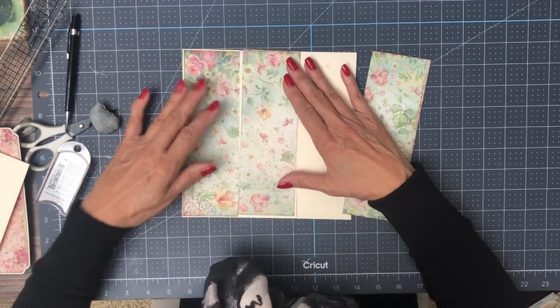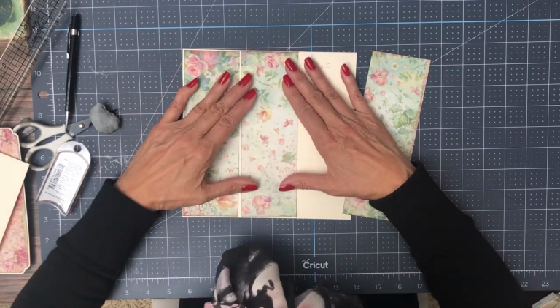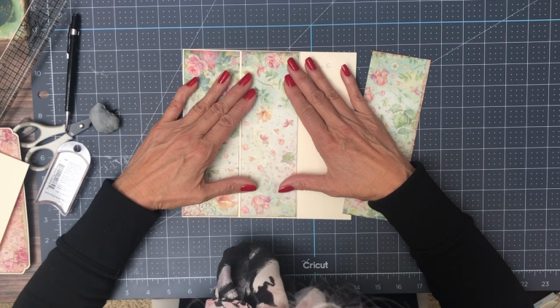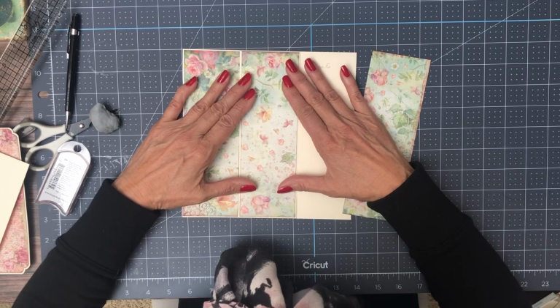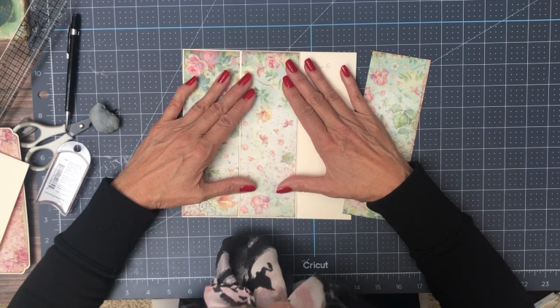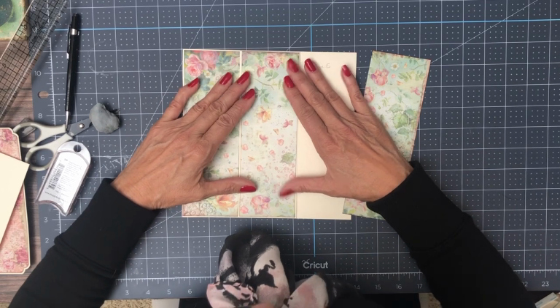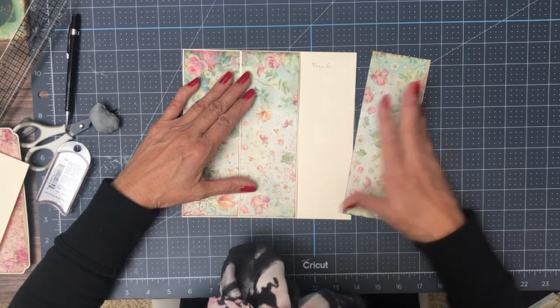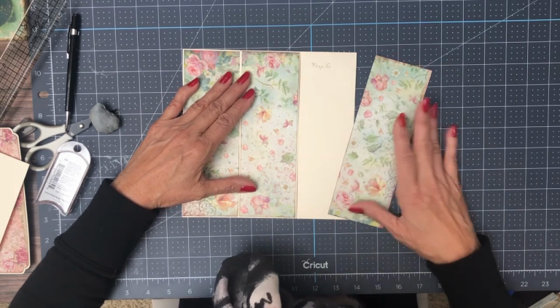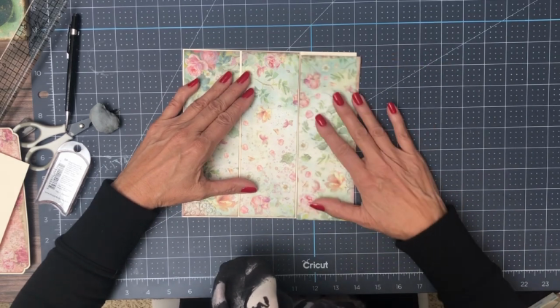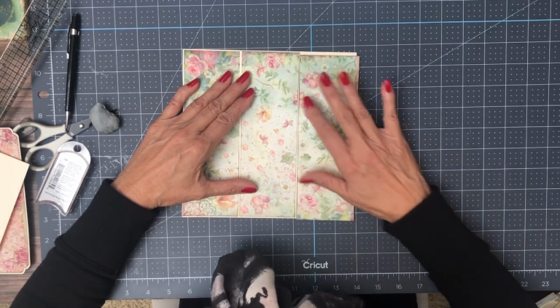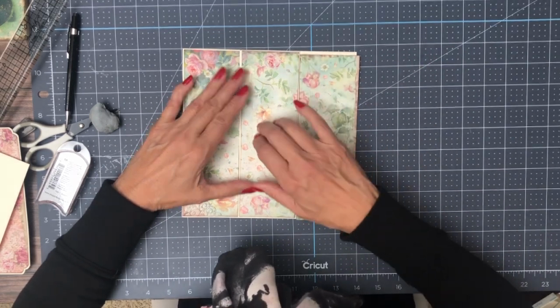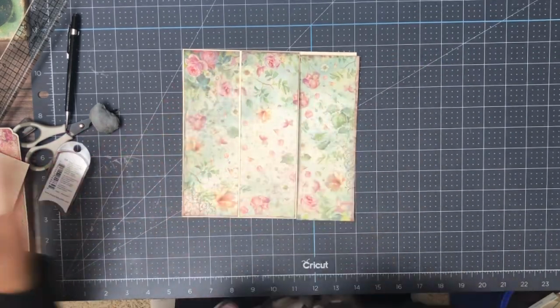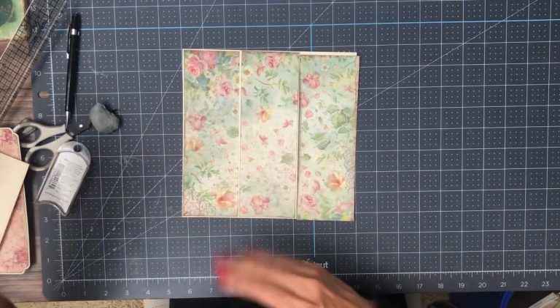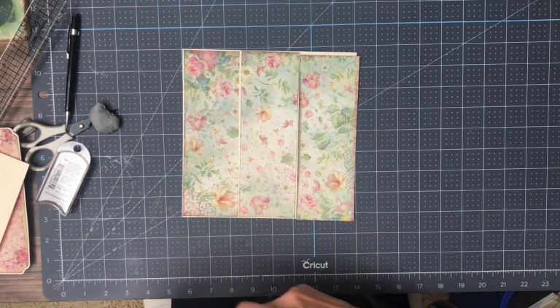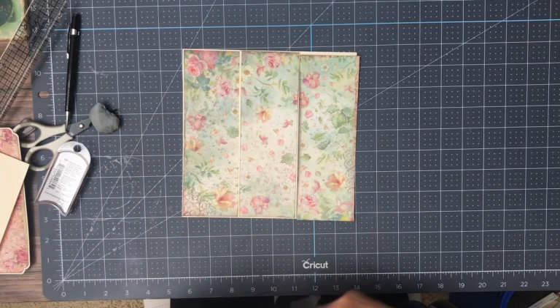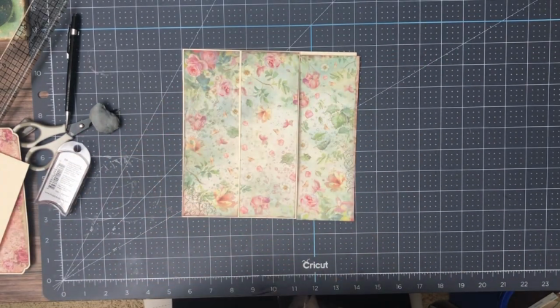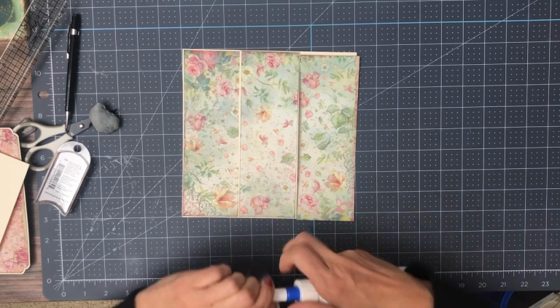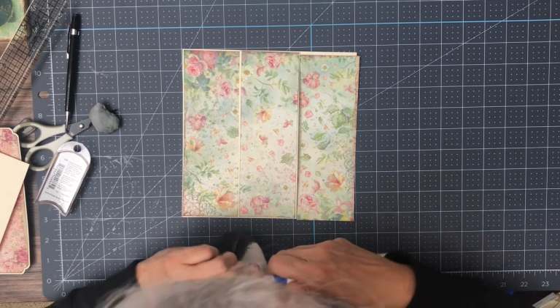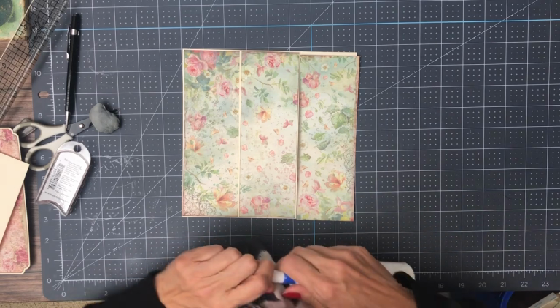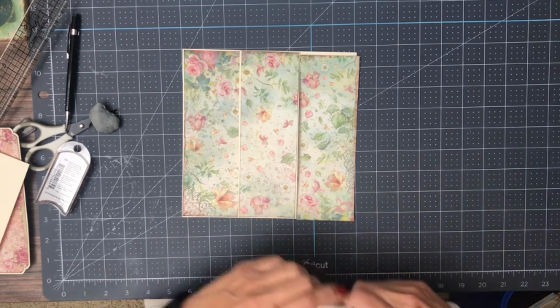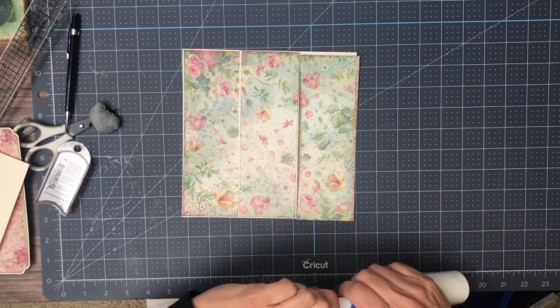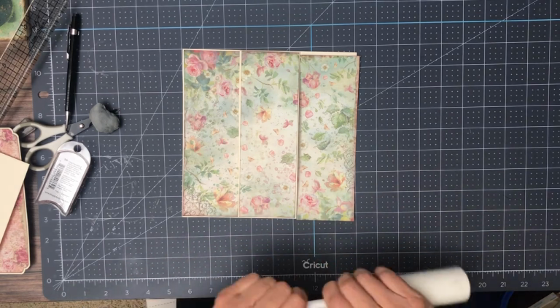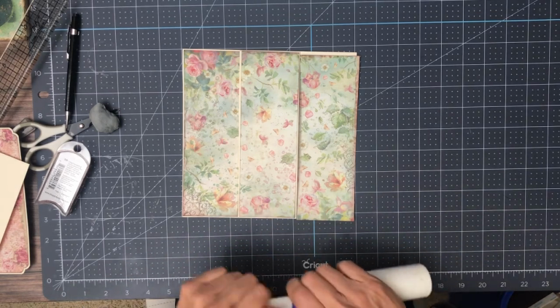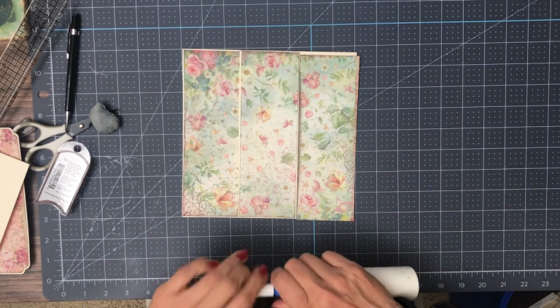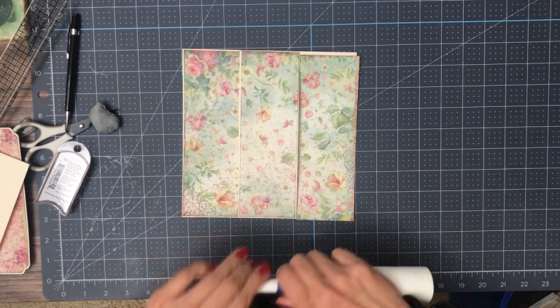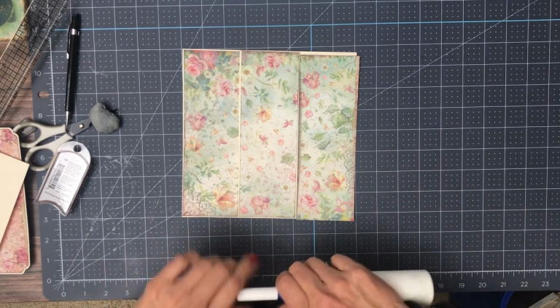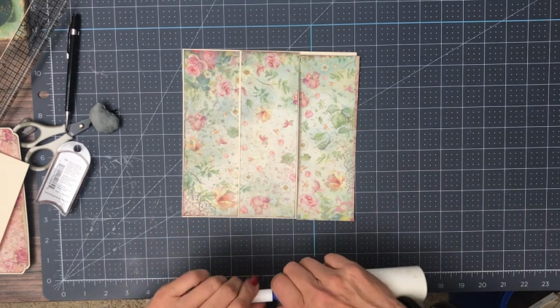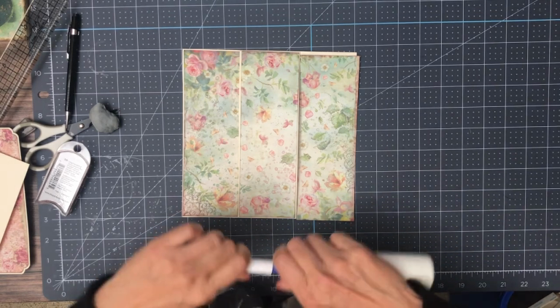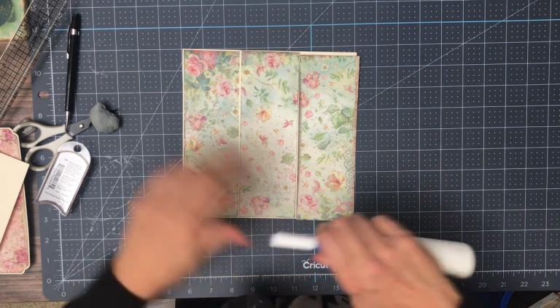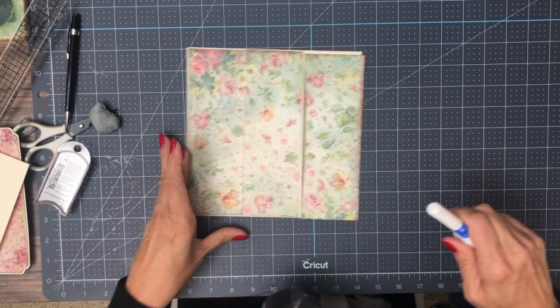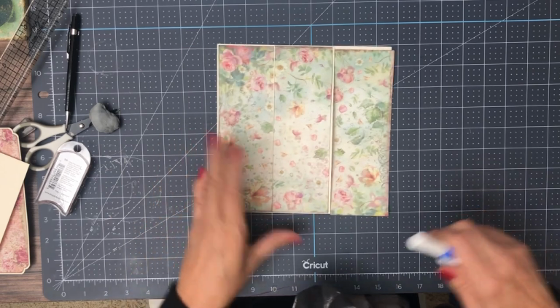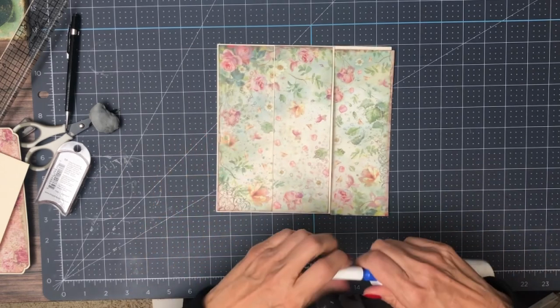So I'm going to put the centerpiece in first. I do like to have the color there so I can see the edges. And it appears that I've got everything inked, so this is going to go super fast.